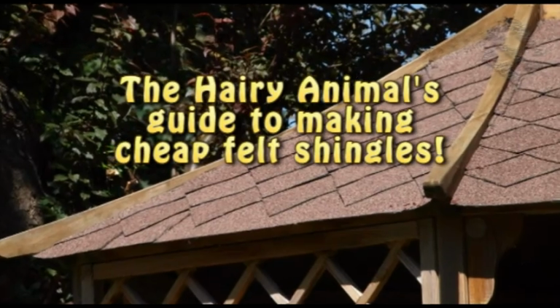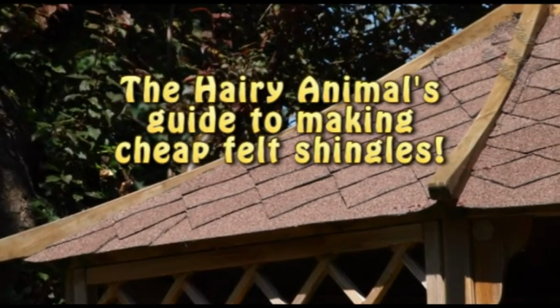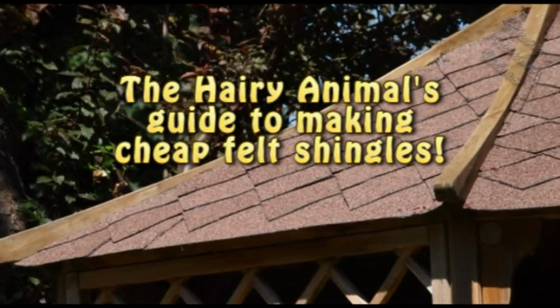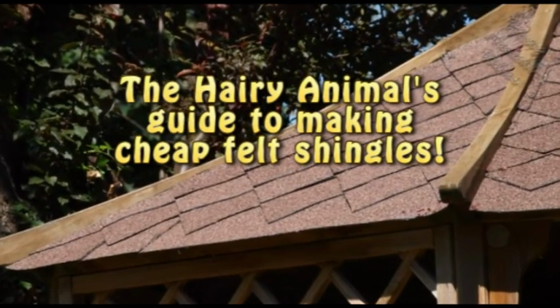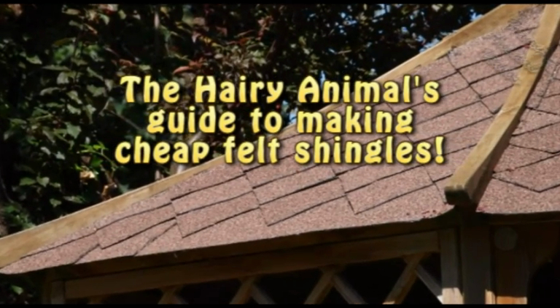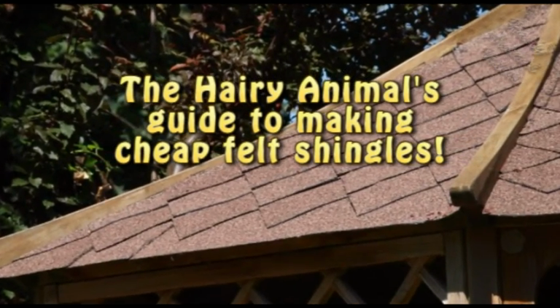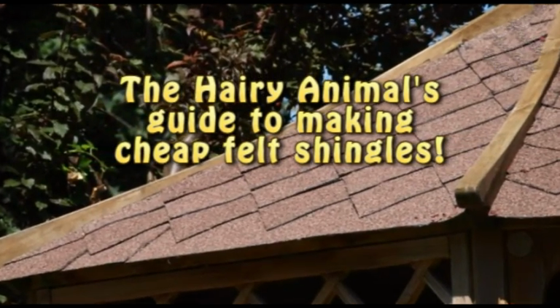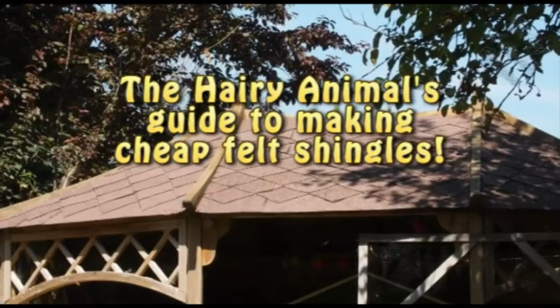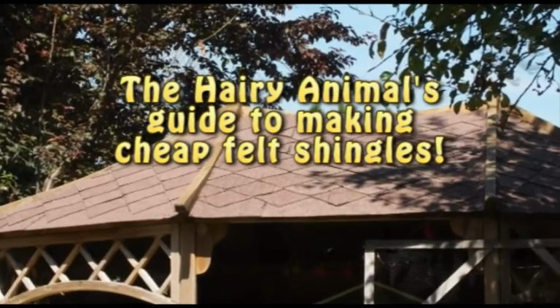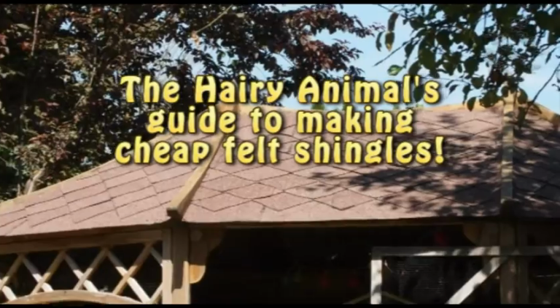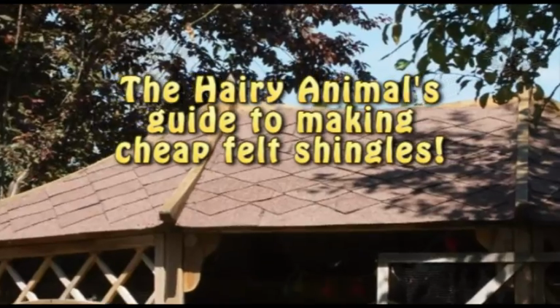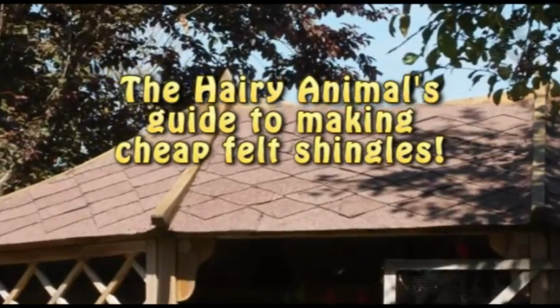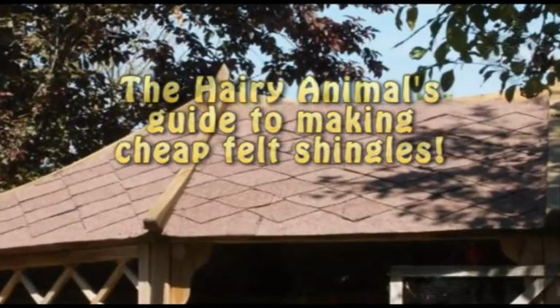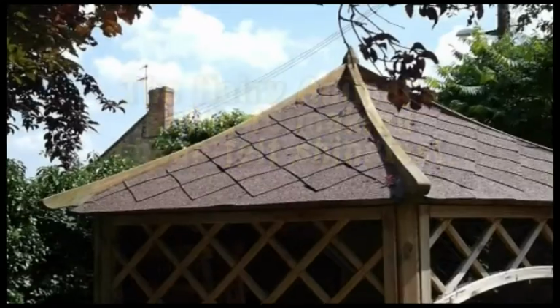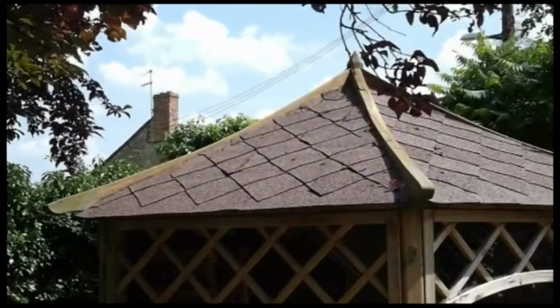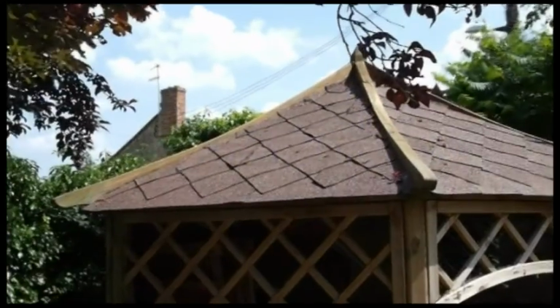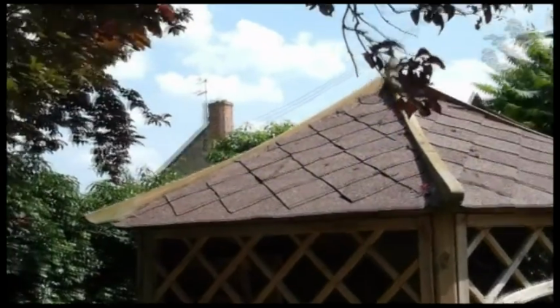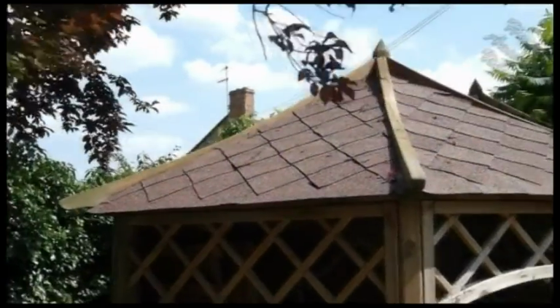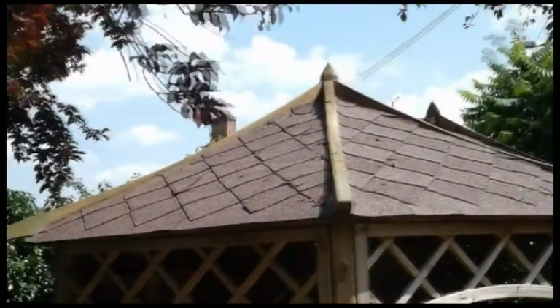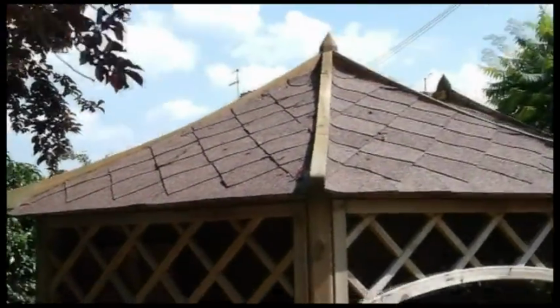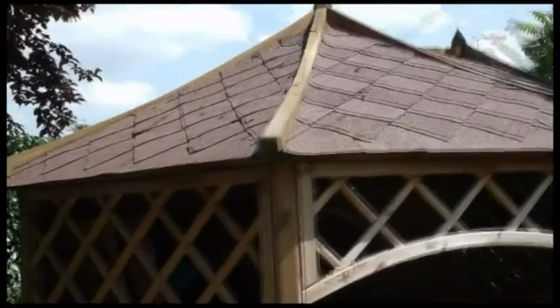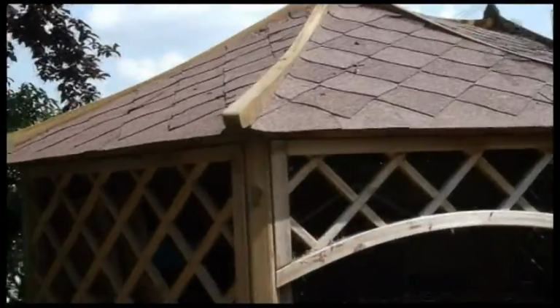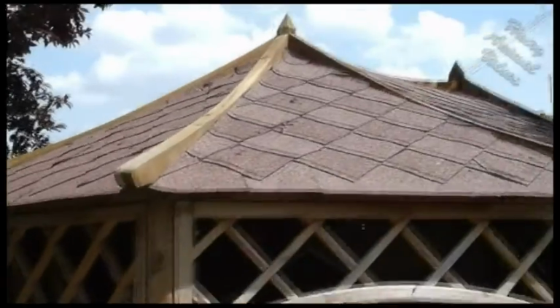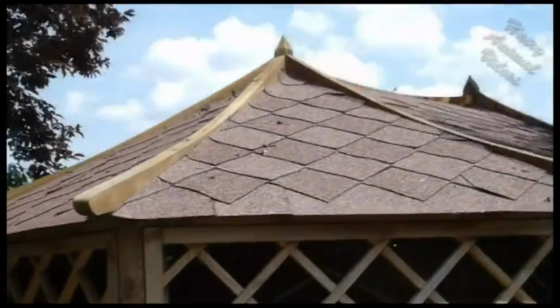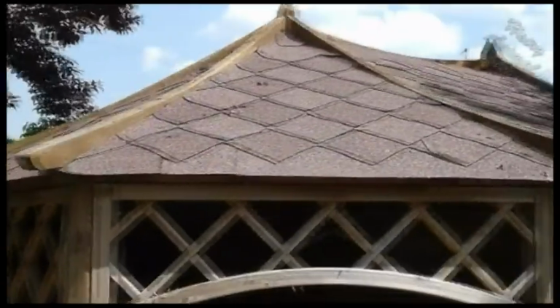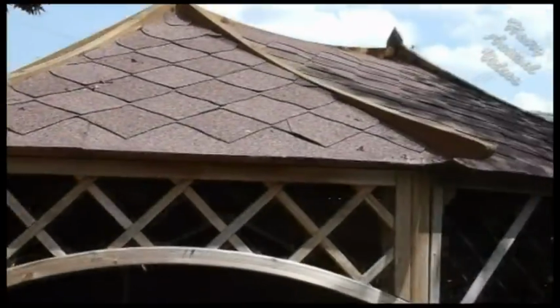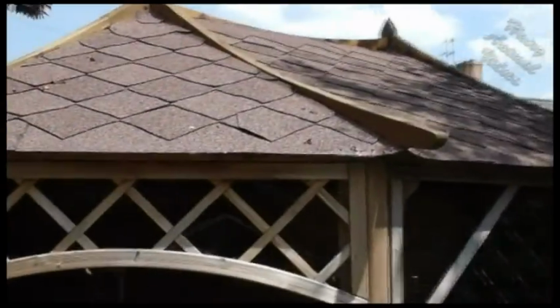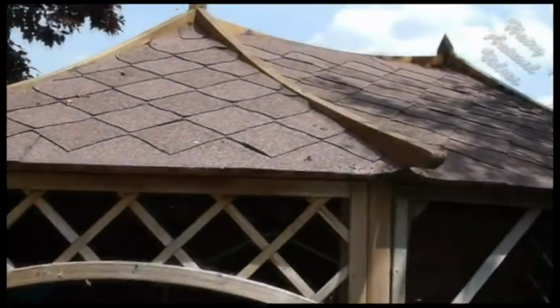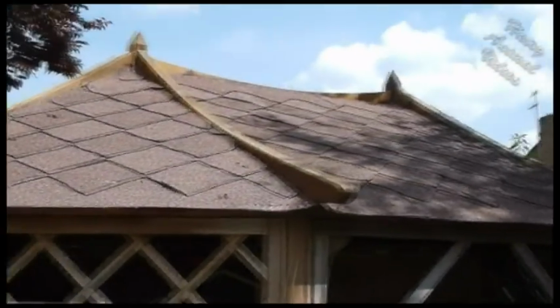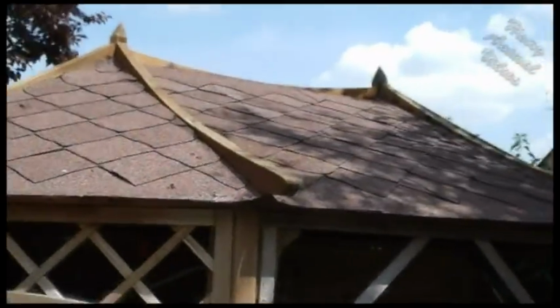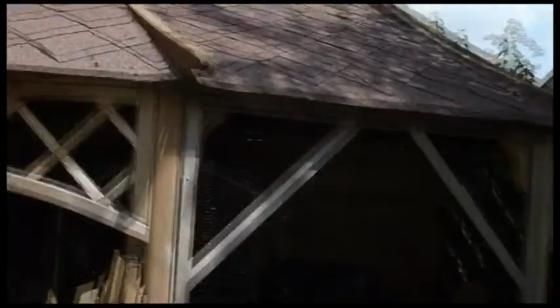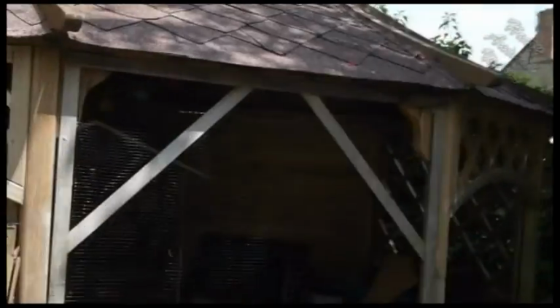Hi, this is the Hairy Animal and this is my guide to making felt roofing shingles. Ready-made felt shingles are a stylish way of covering a gazebo or summer house roof, but they're quite expensive. This is how I made my own, quite a lot cheaper than they can be bought ready-made.